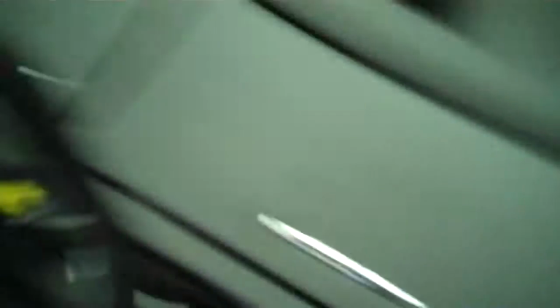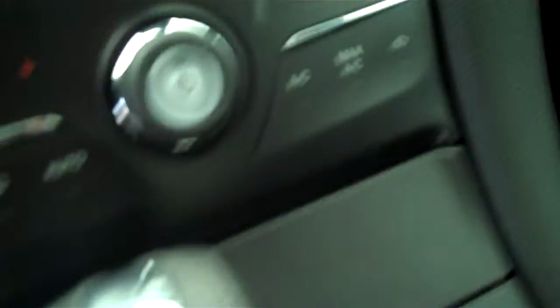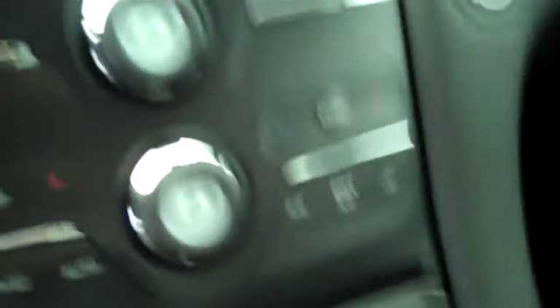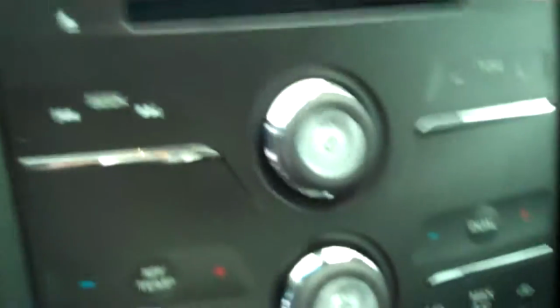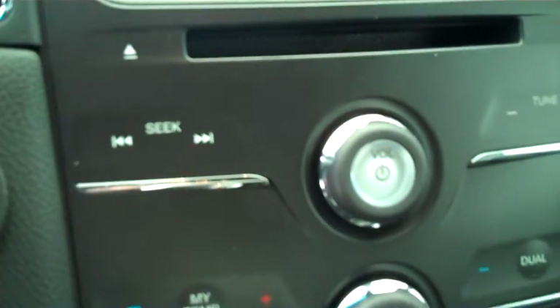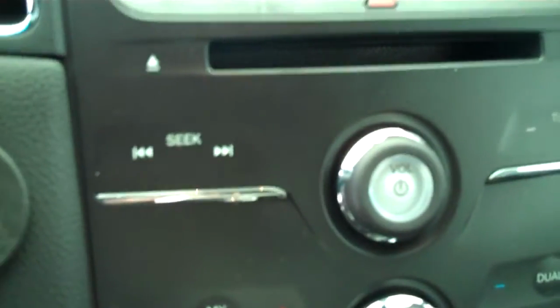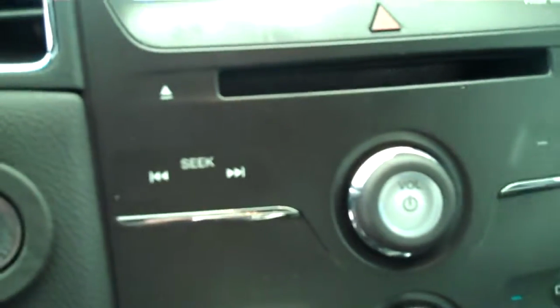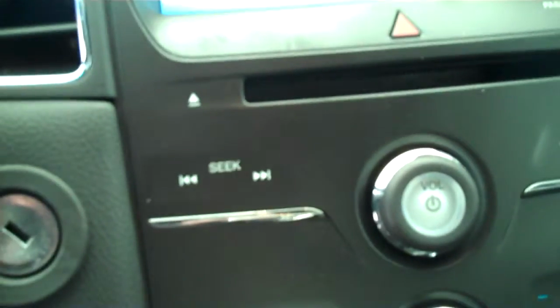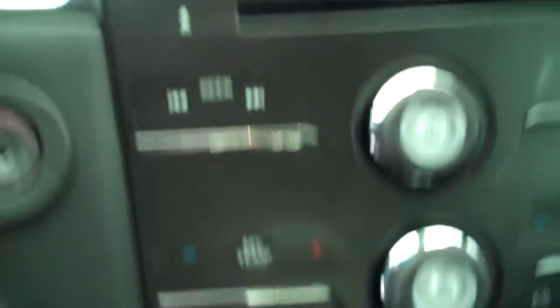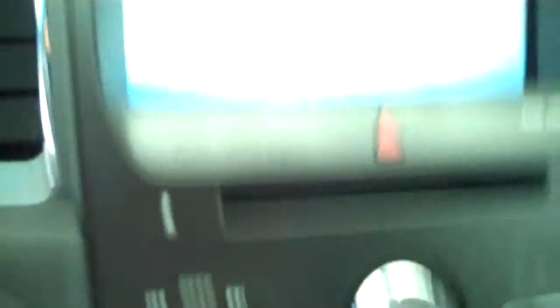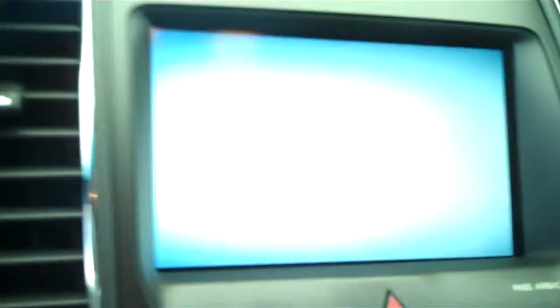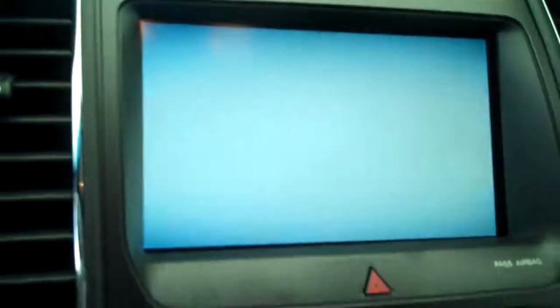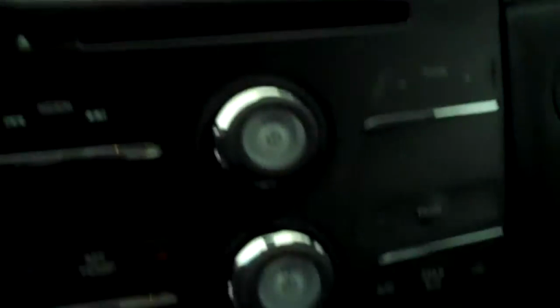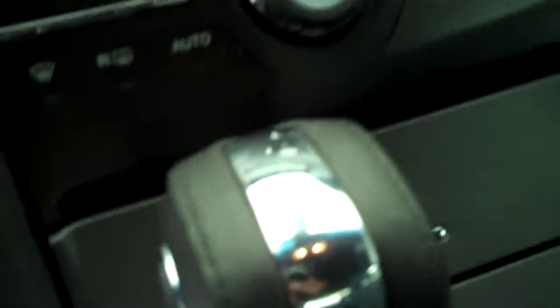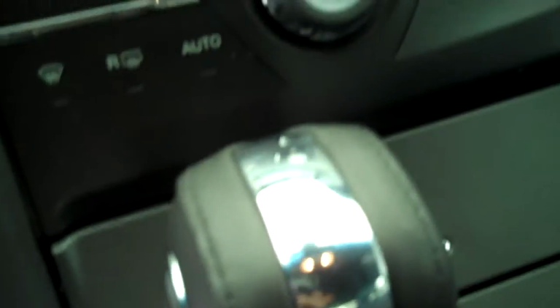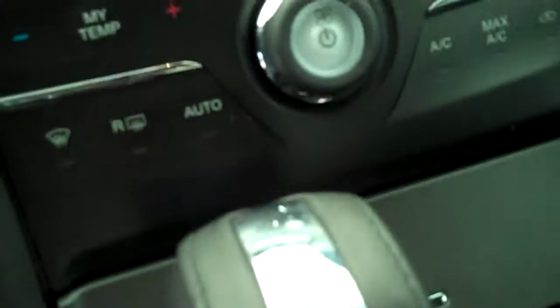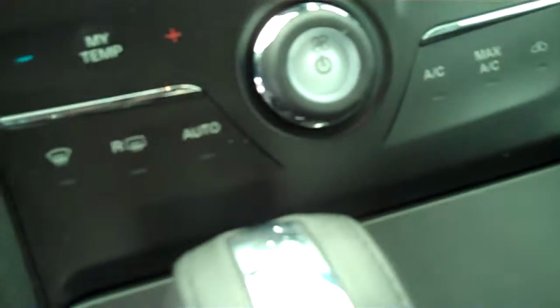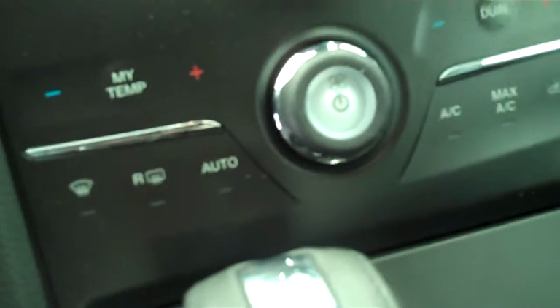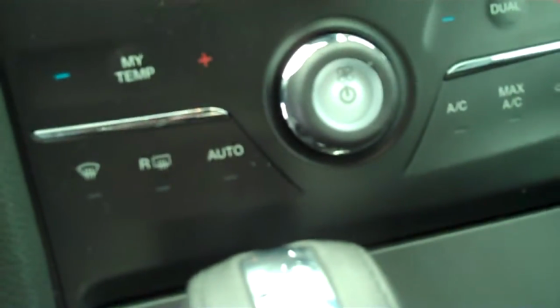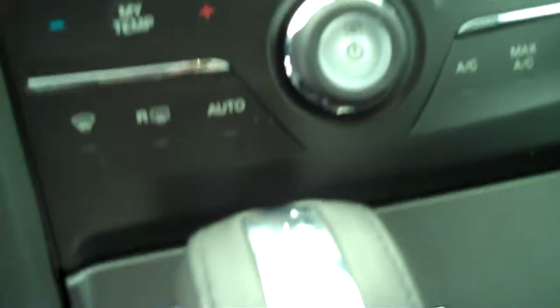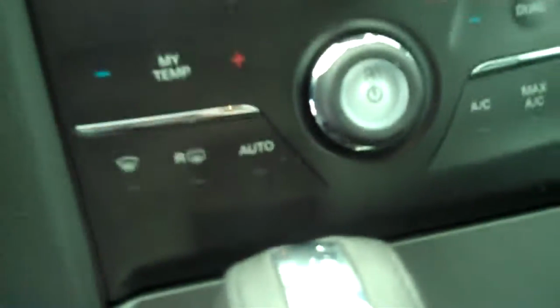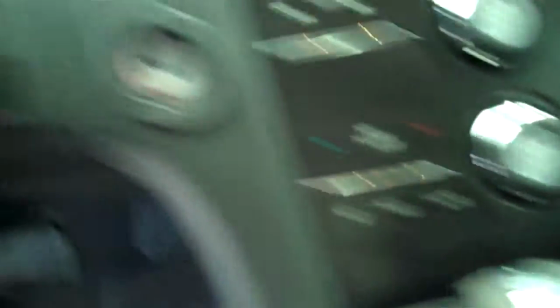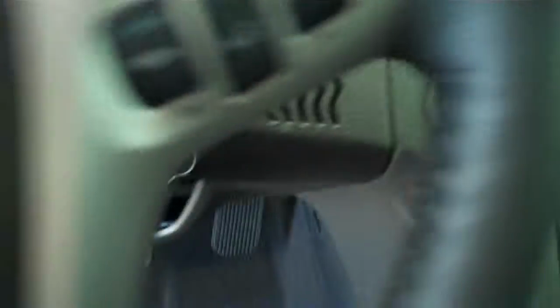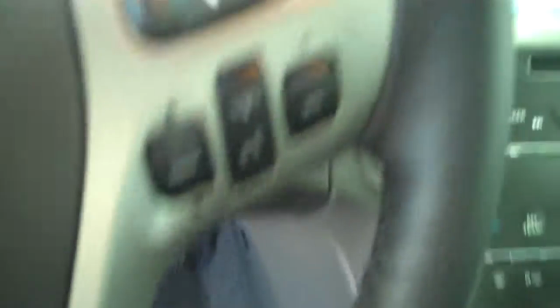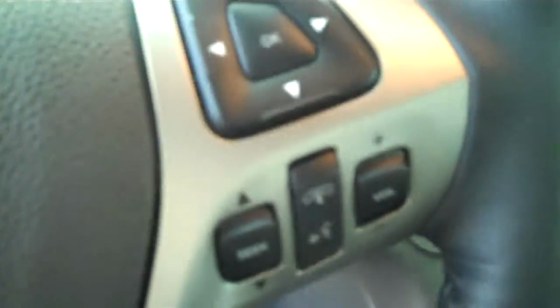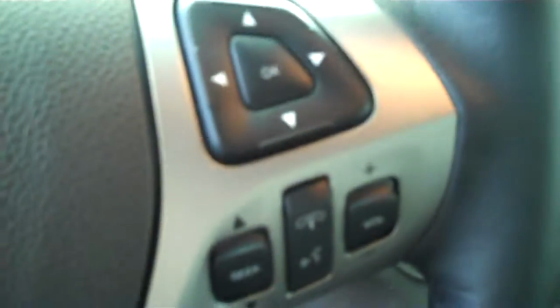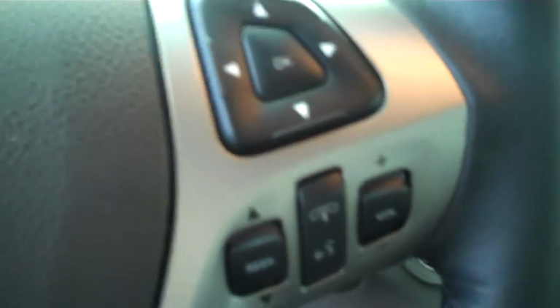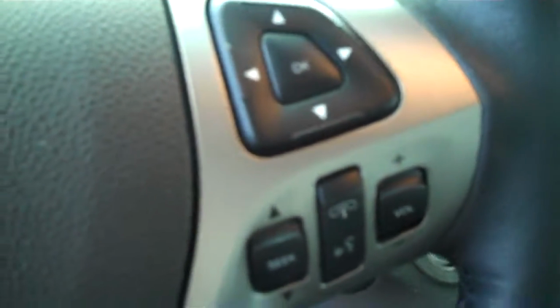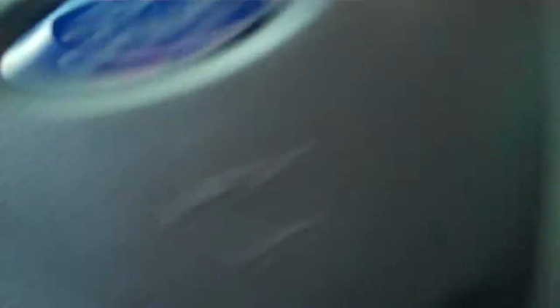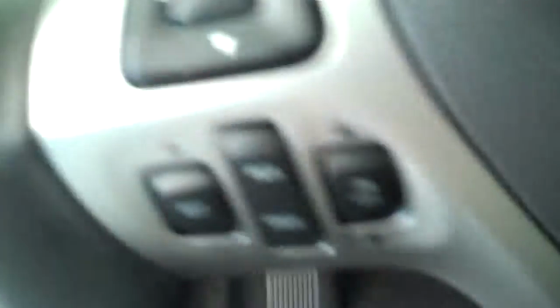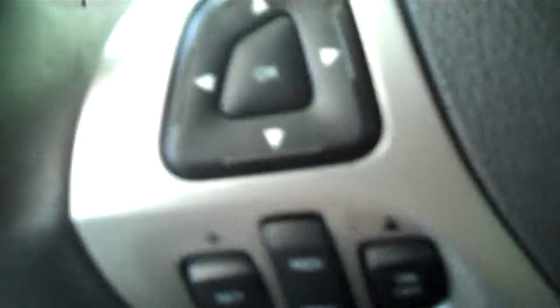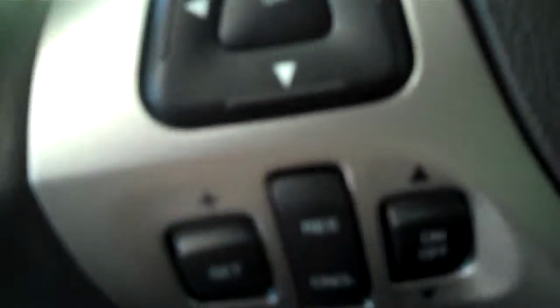It has AM FM stereo radio with CD, has backup camera, has automatic temperature control, has volume control for the radio on the steering wheel, and has cruise control.